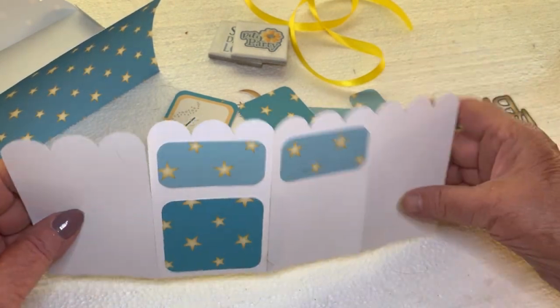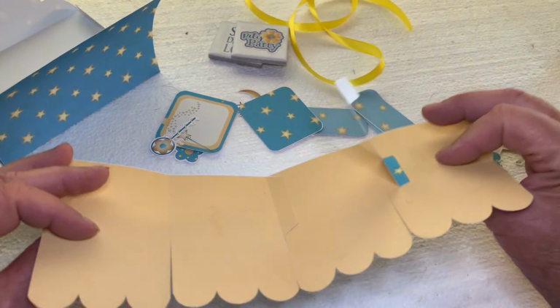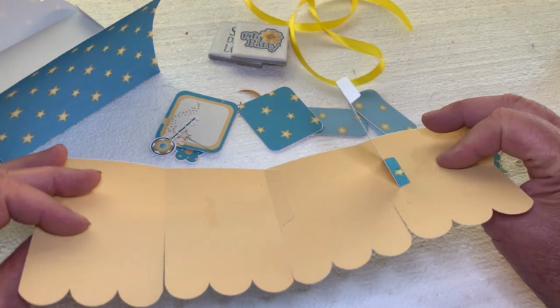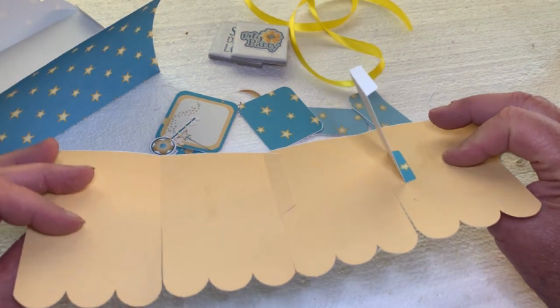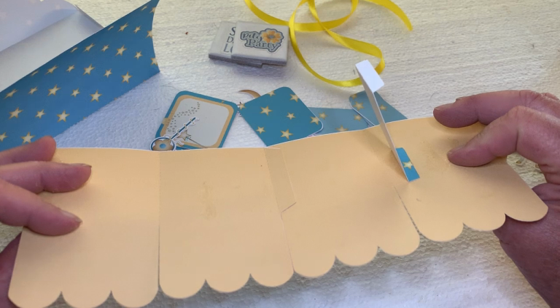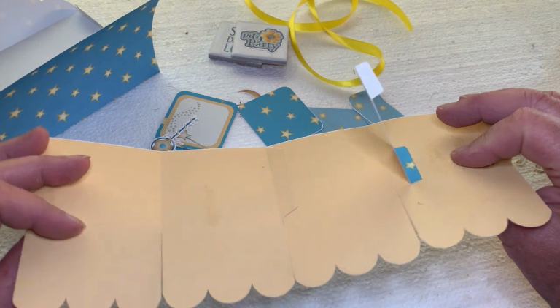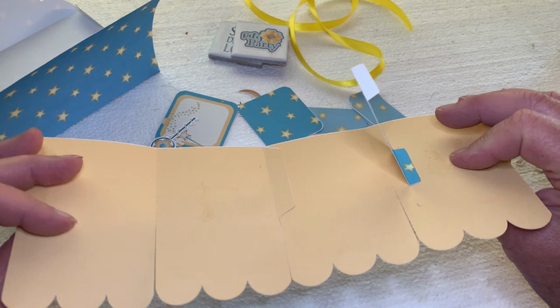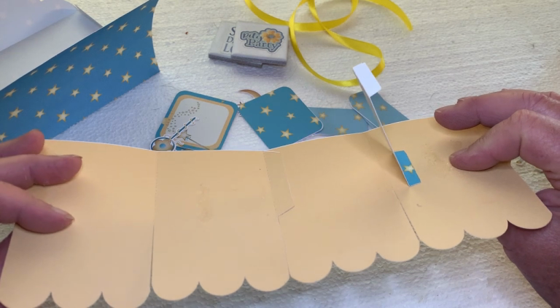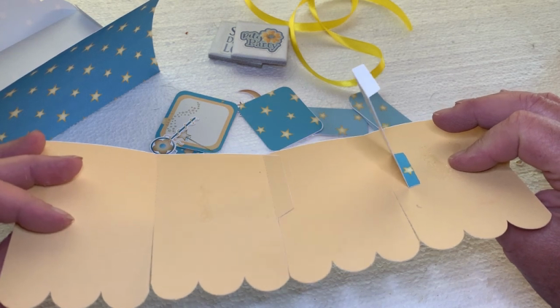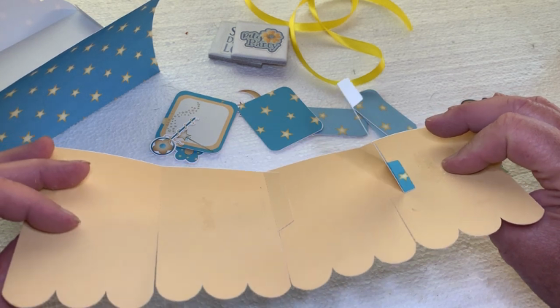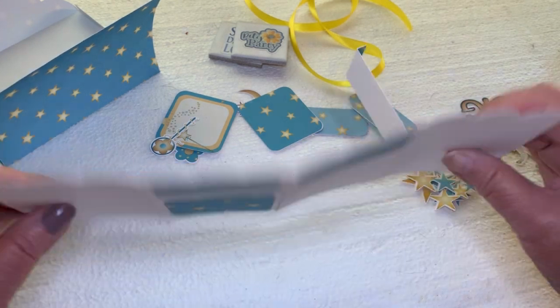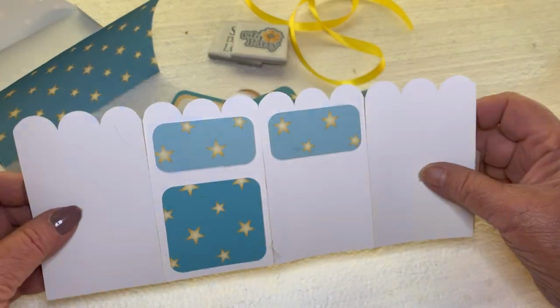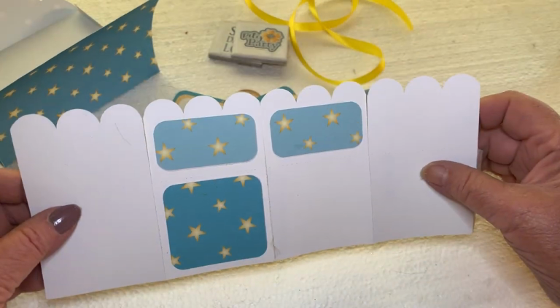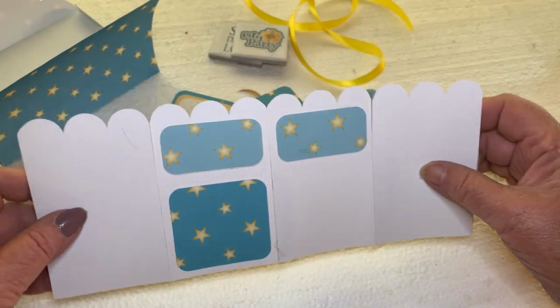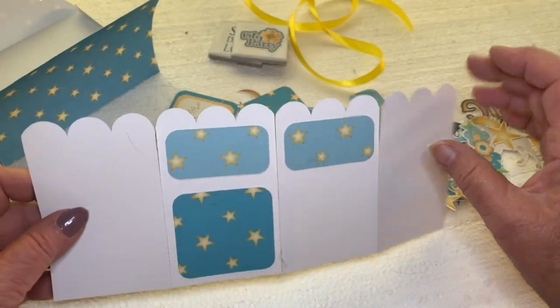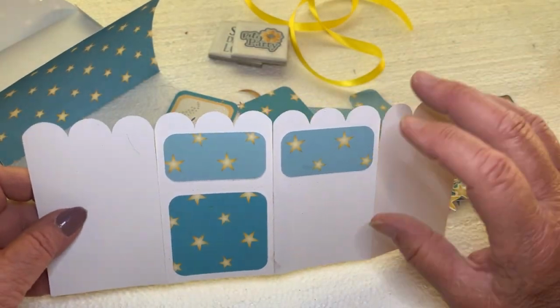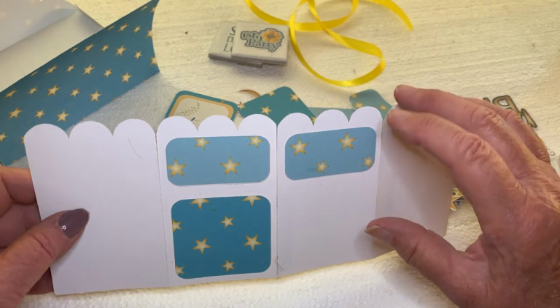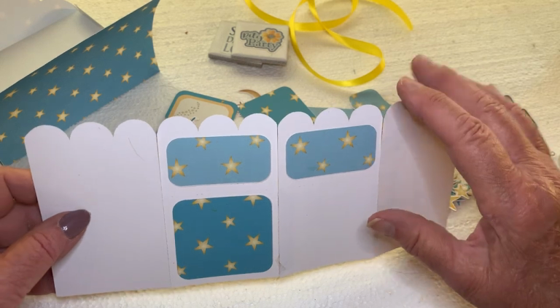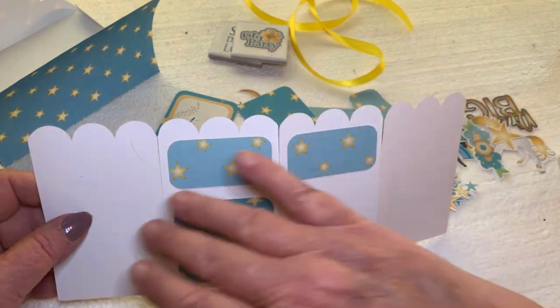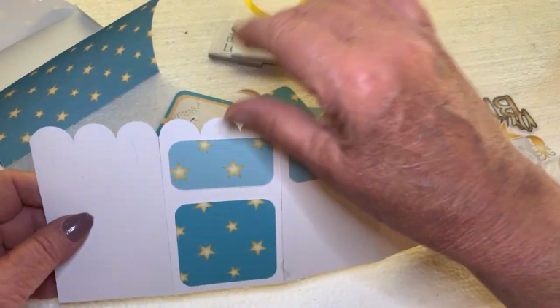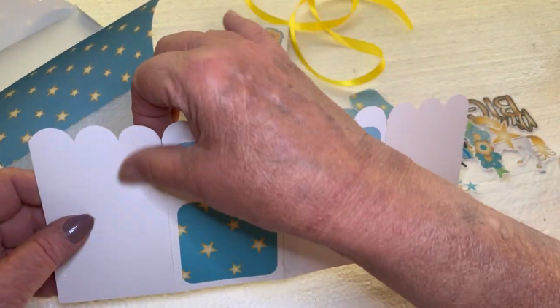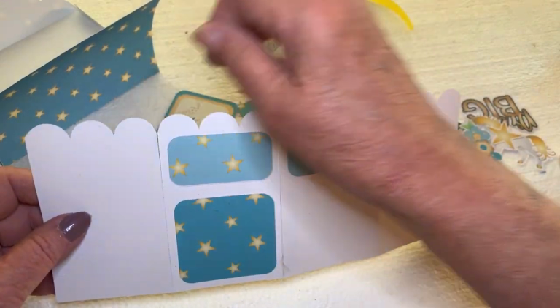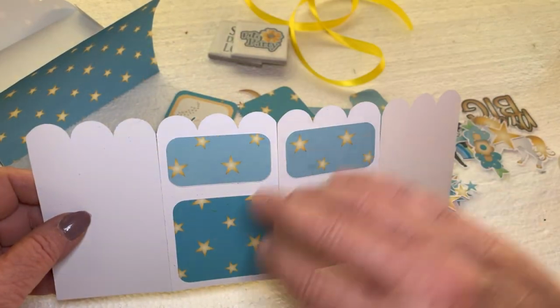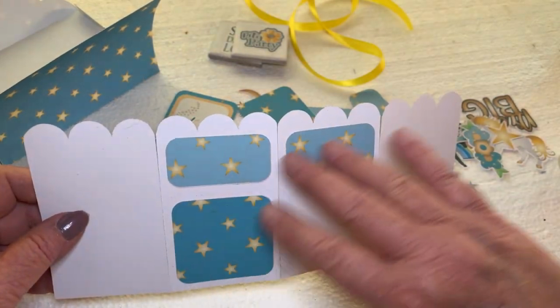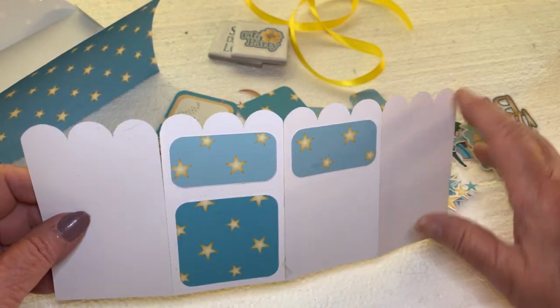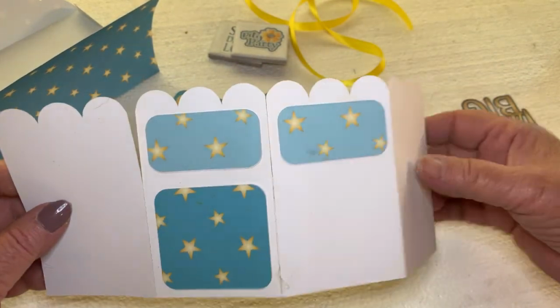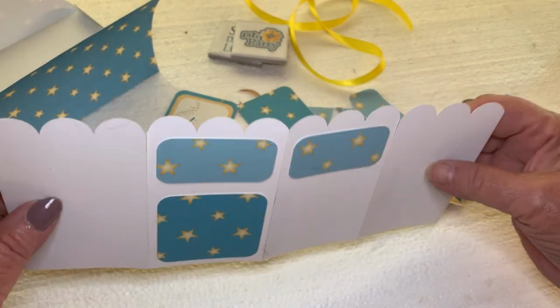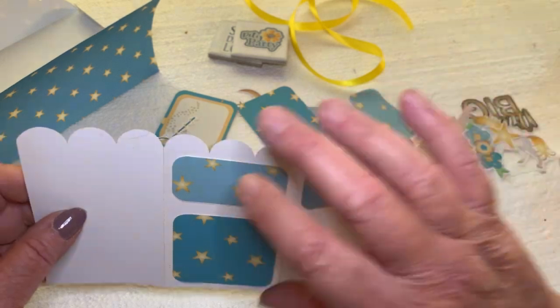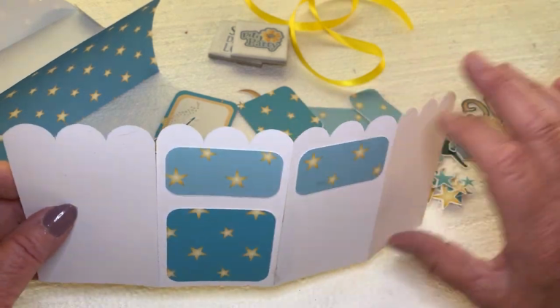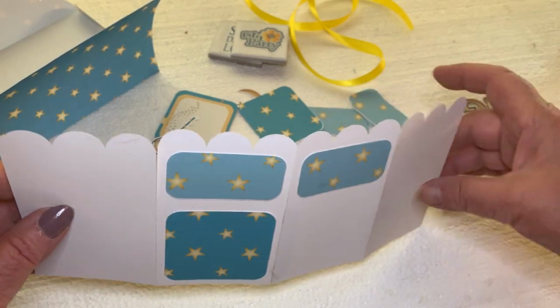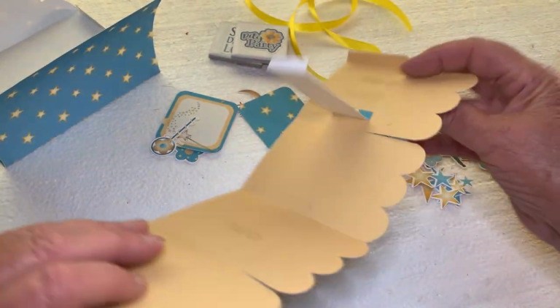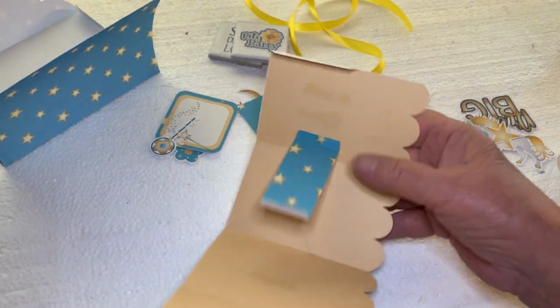So you put either your color or pattern on the inside or the outside. And then if you put it on the inside, you want to decorate the outside and use the extra little panels to put on the back.